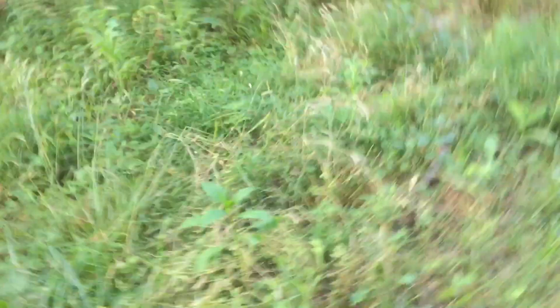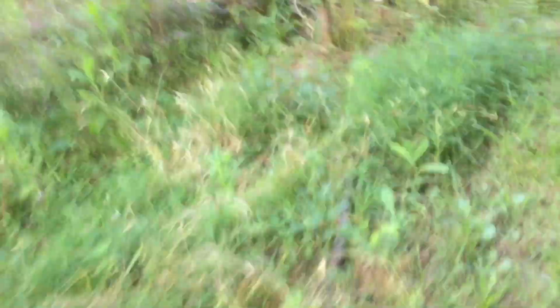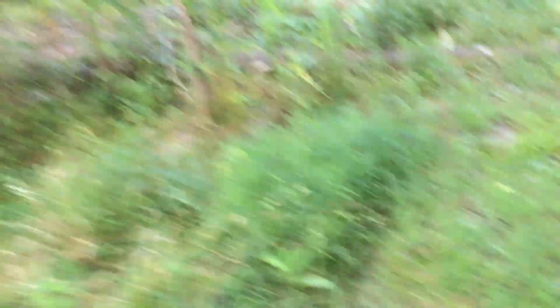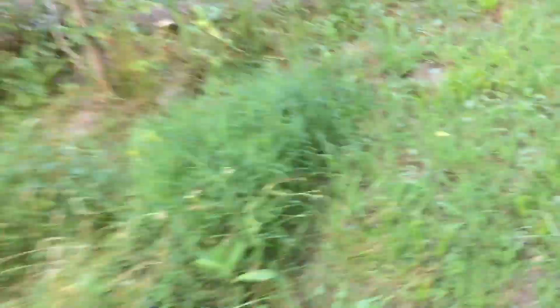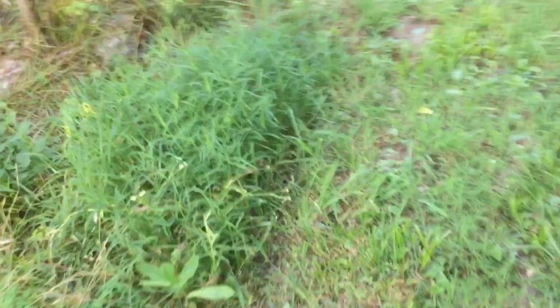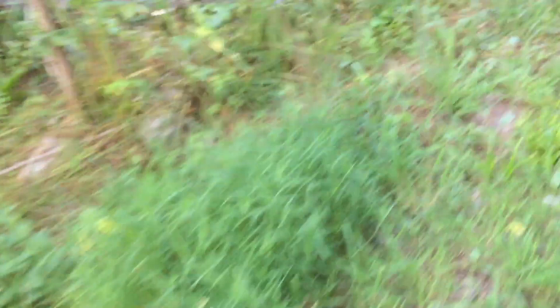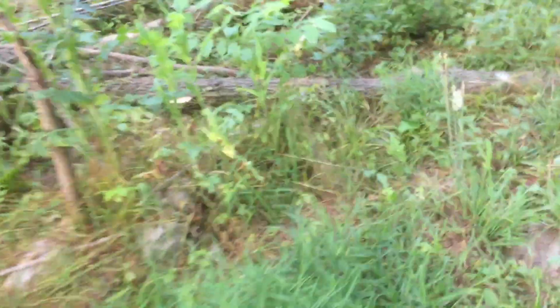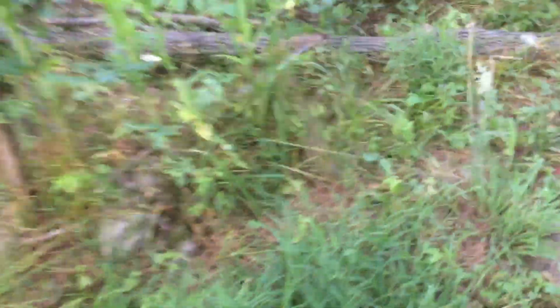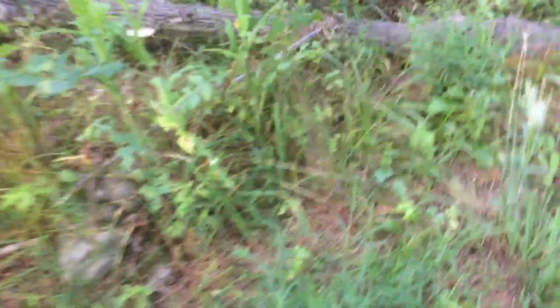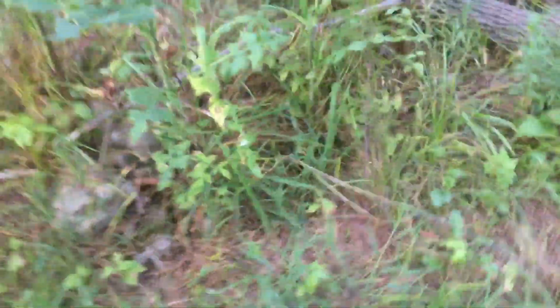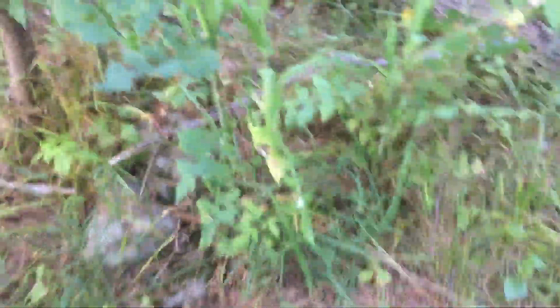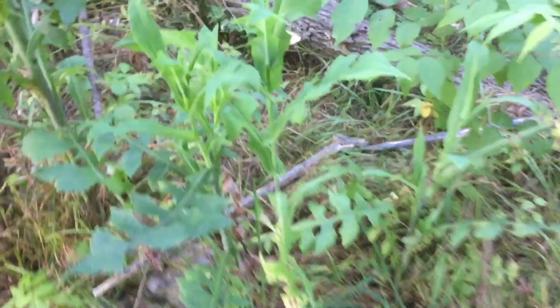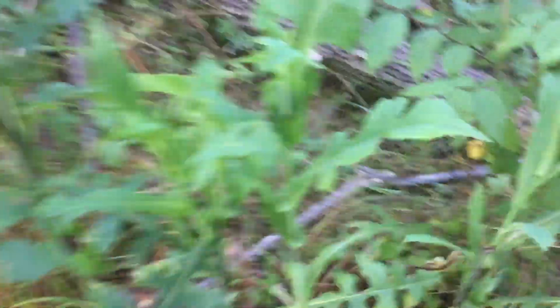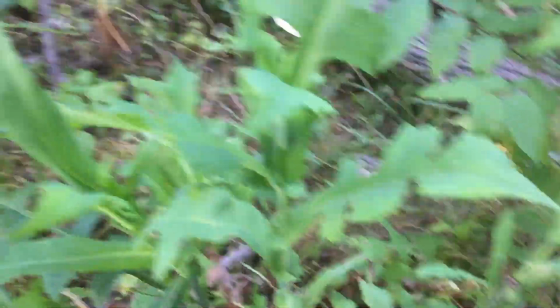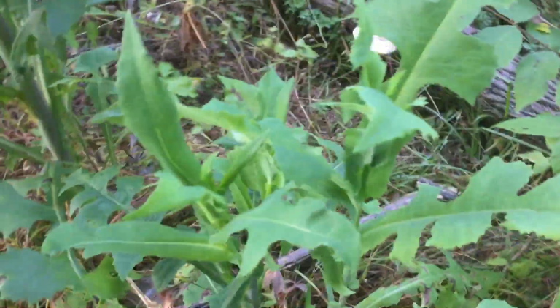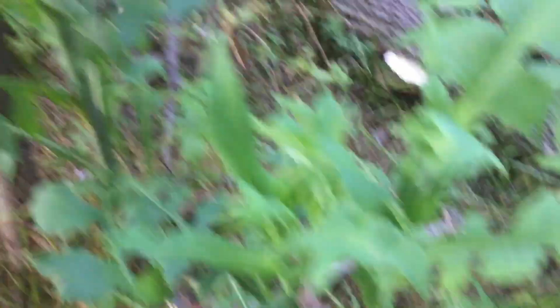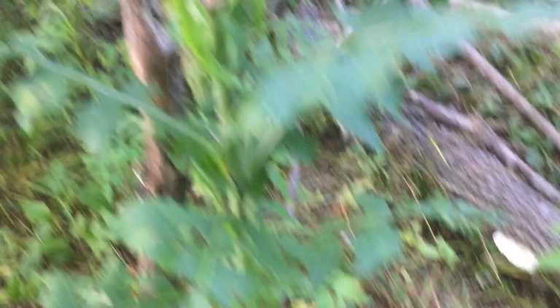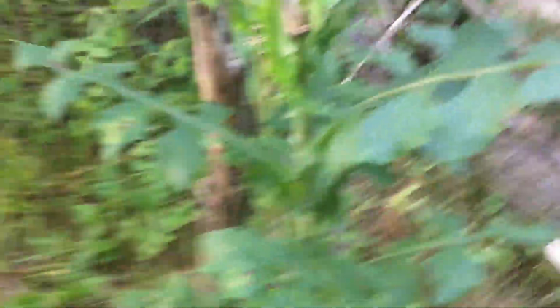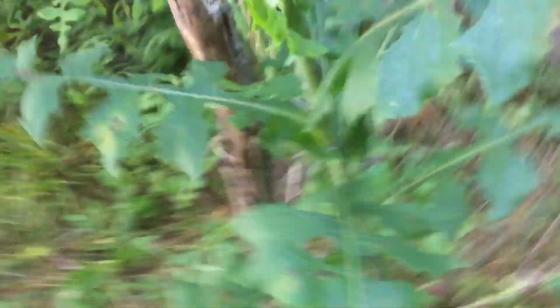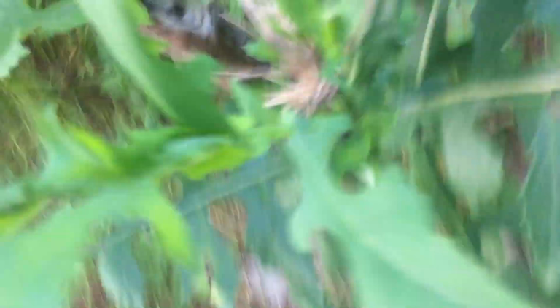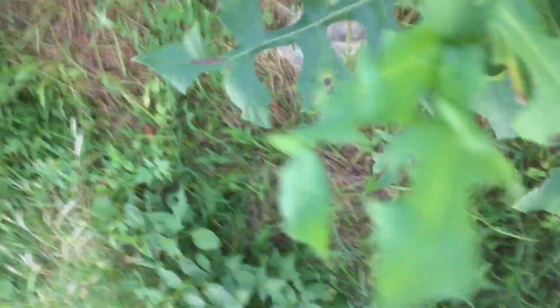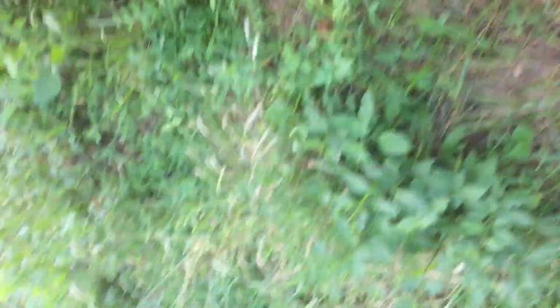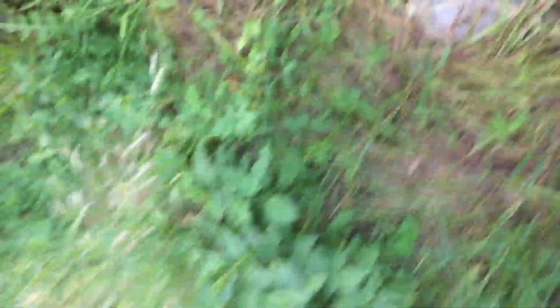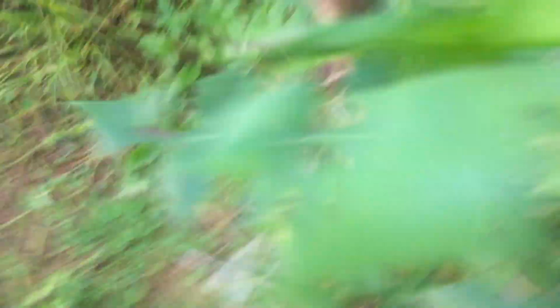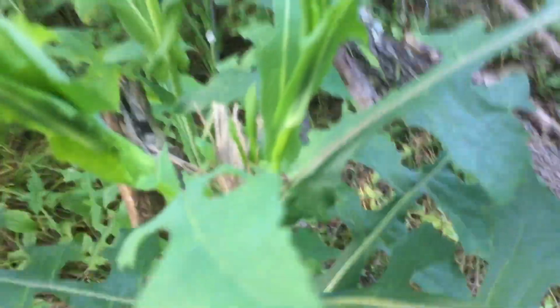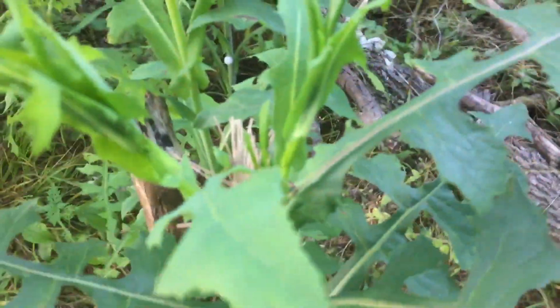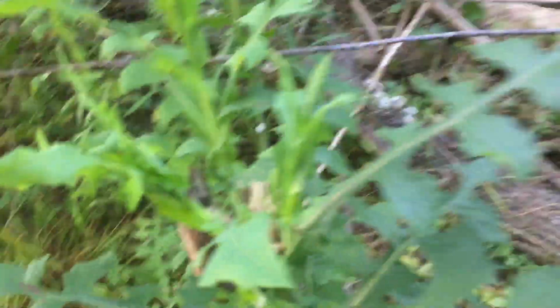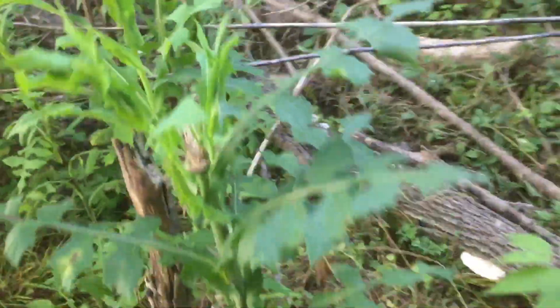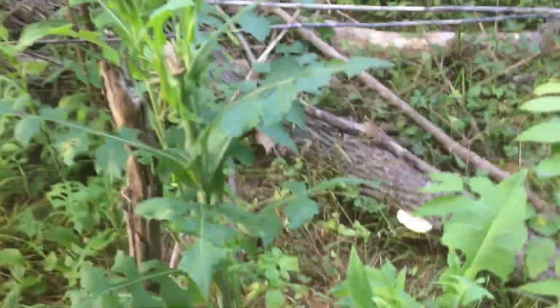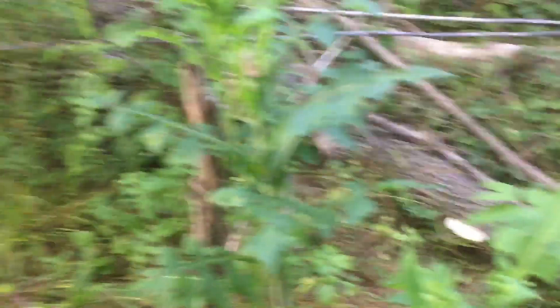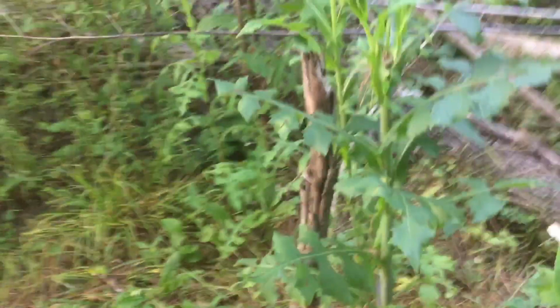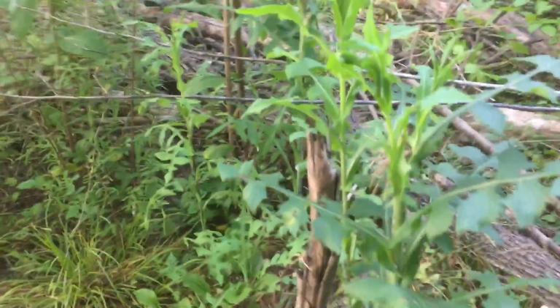Here's some of my other wild lettuce. I'm going to come out here and pick the tops off of these. I already picked the top off of this one and see — it splits and starts making more shoots.